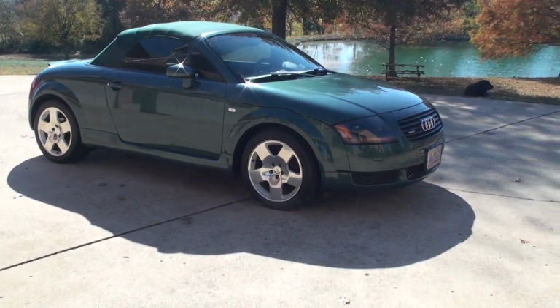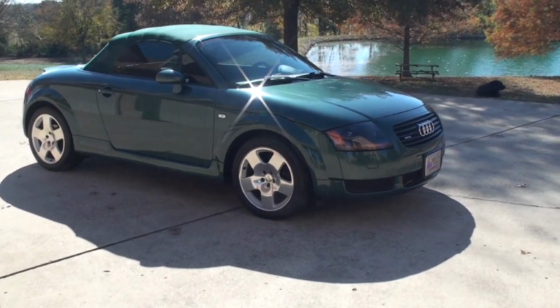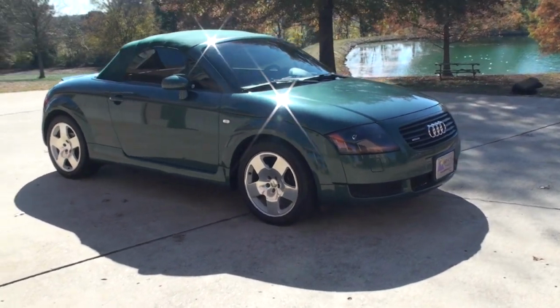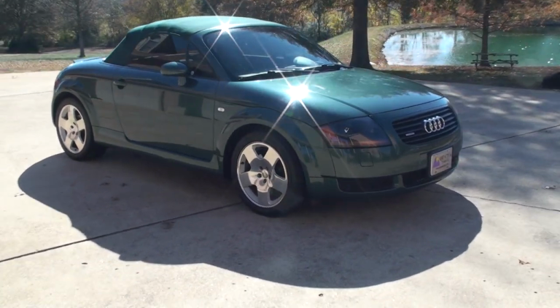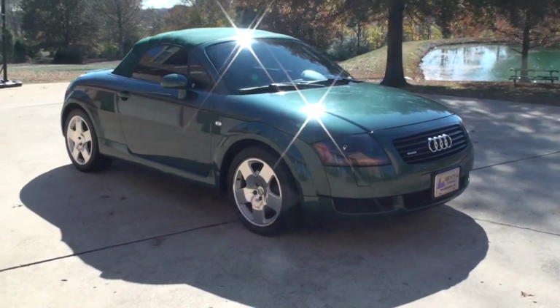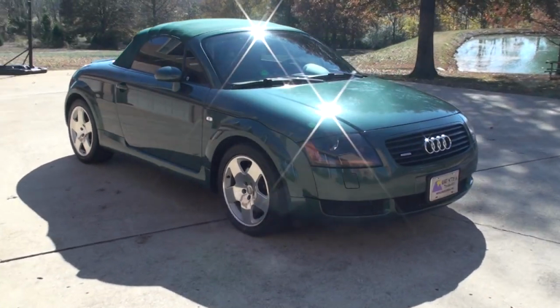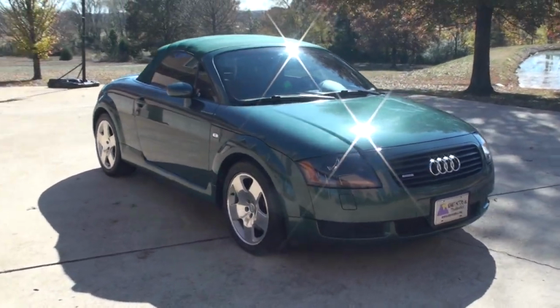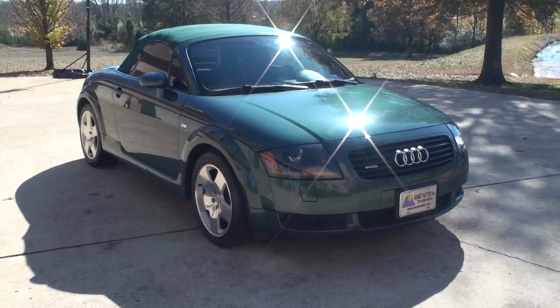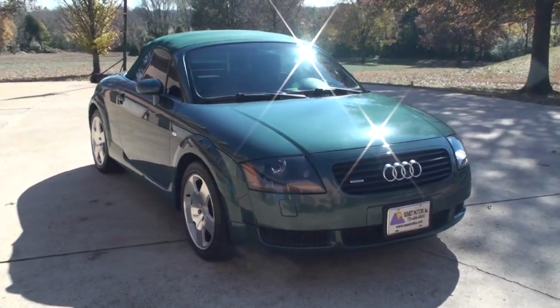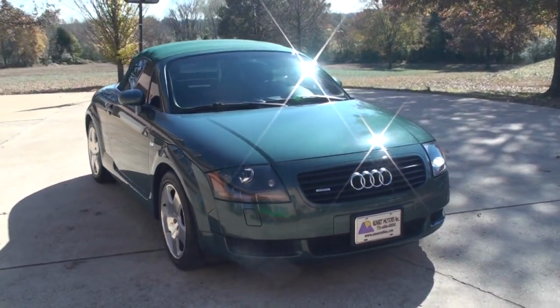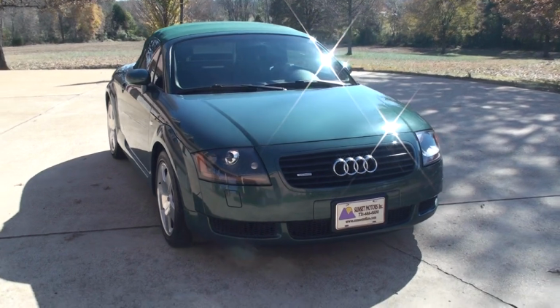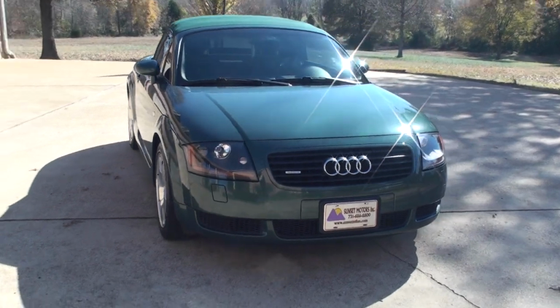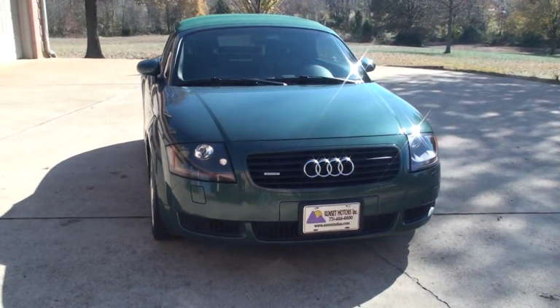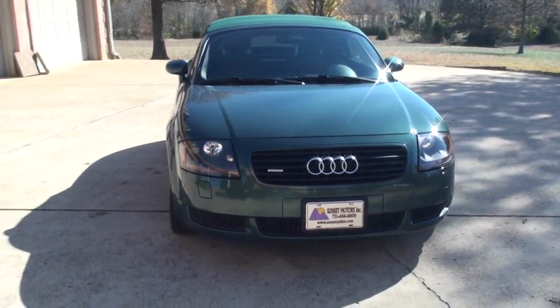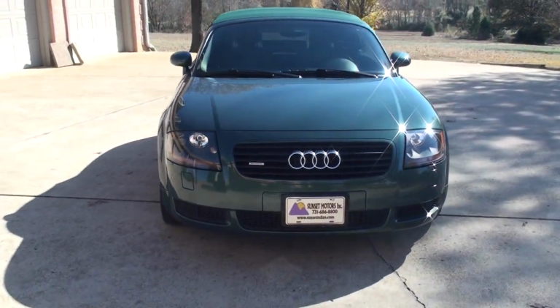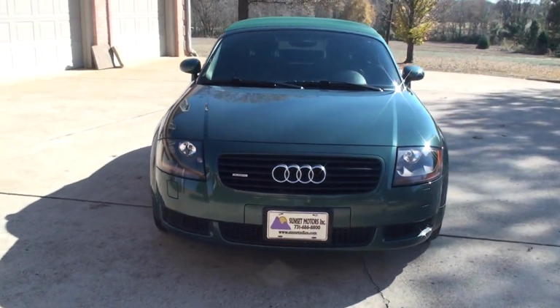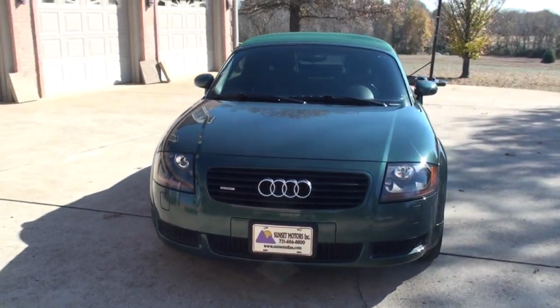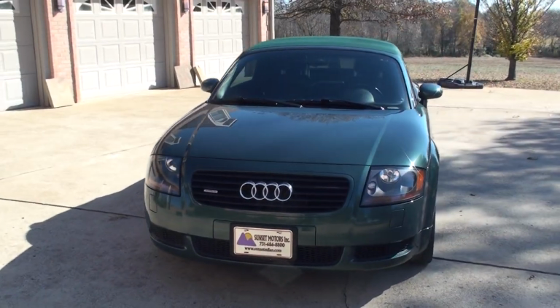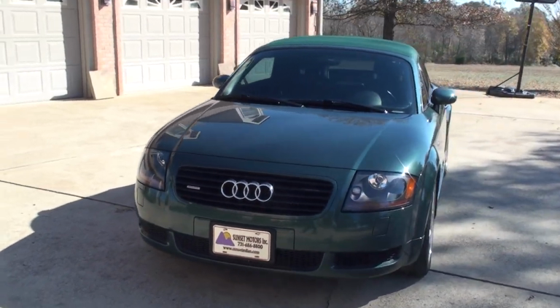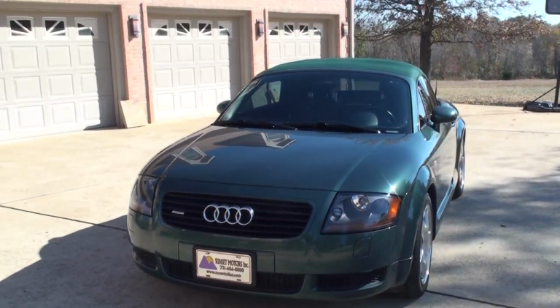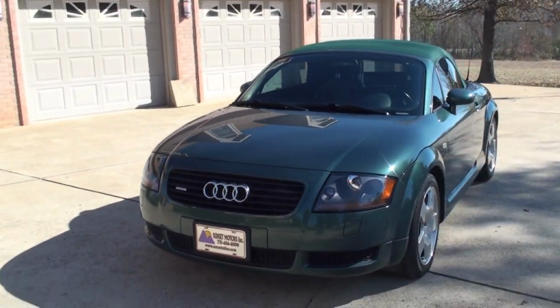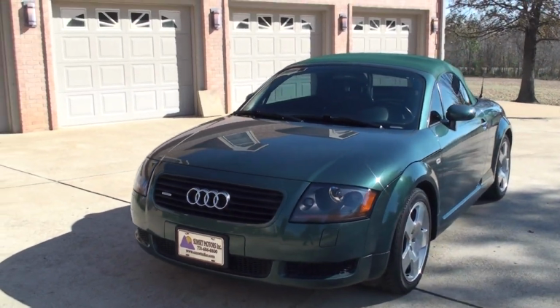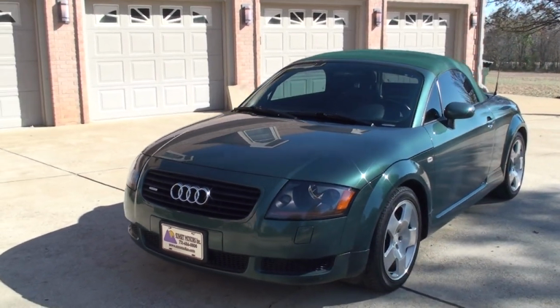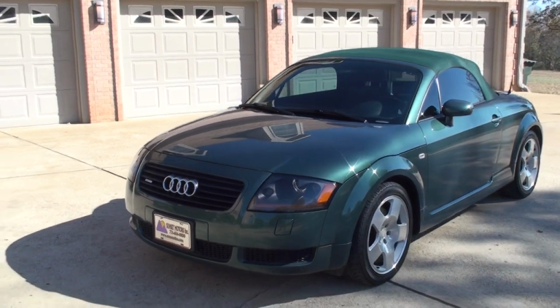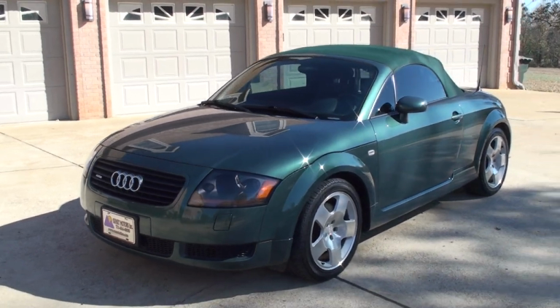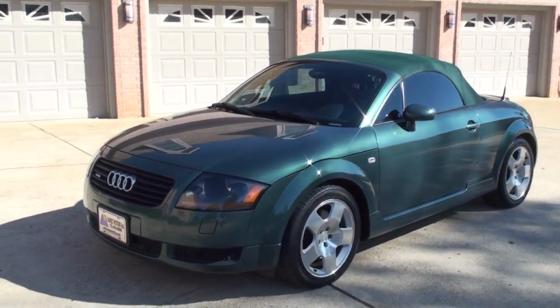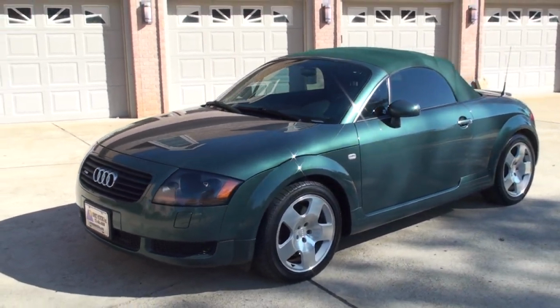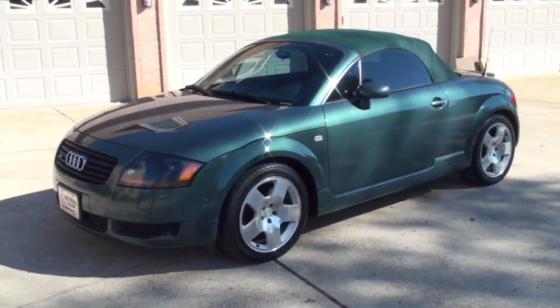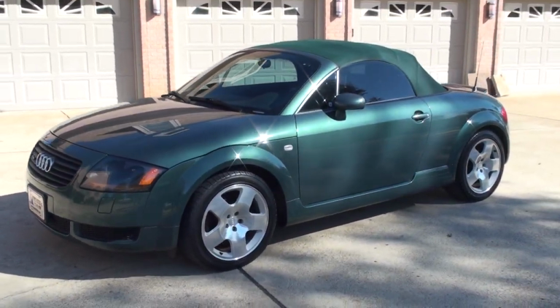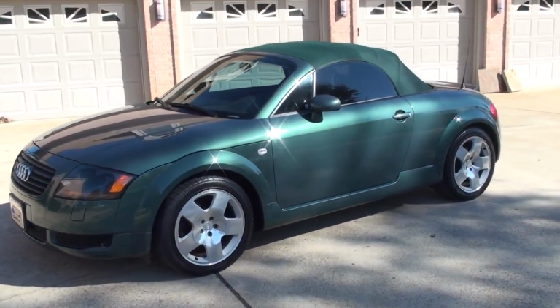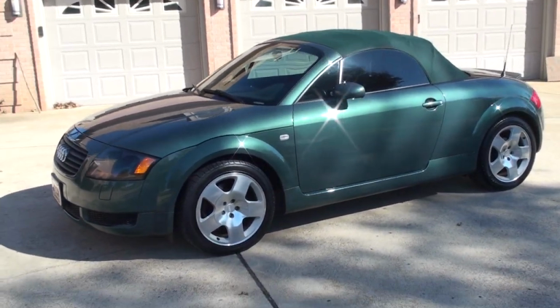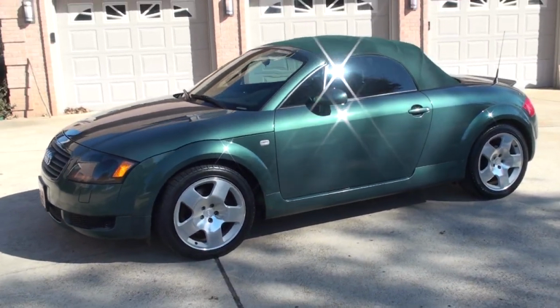Welcome to Sunset Motors. My name is Frank Girard. This is a 2002 Audi TT Convertible. This is a turbo all-wheel drive.